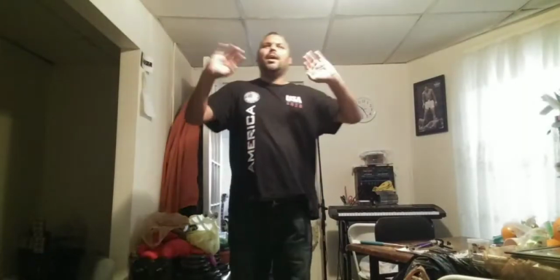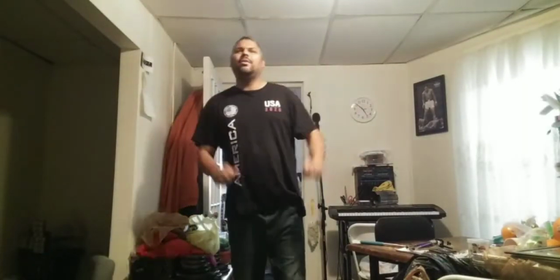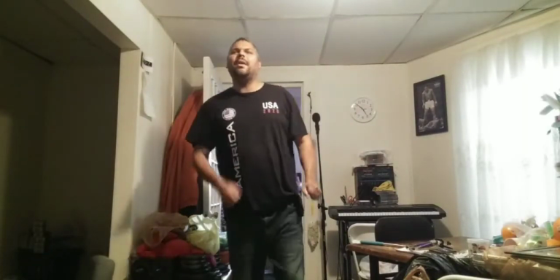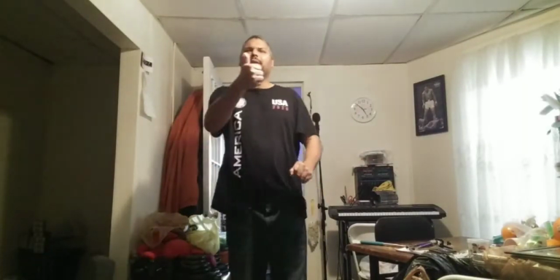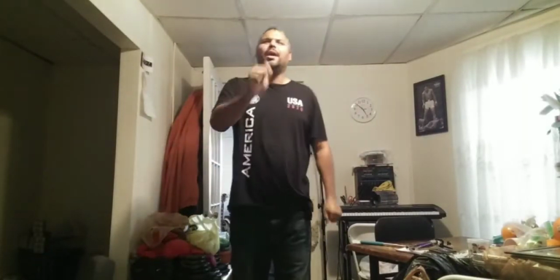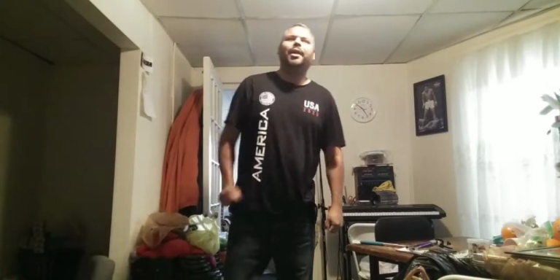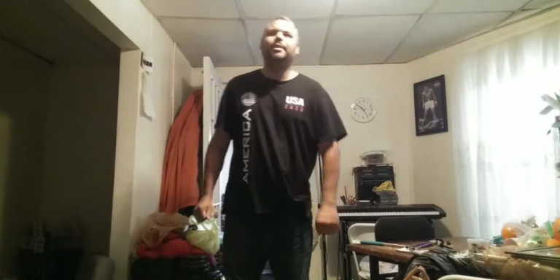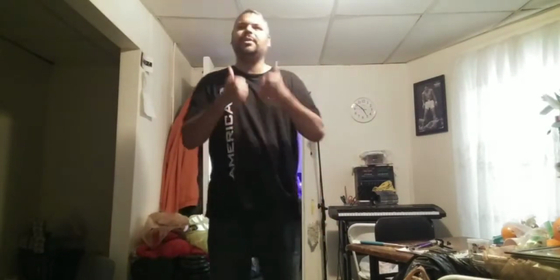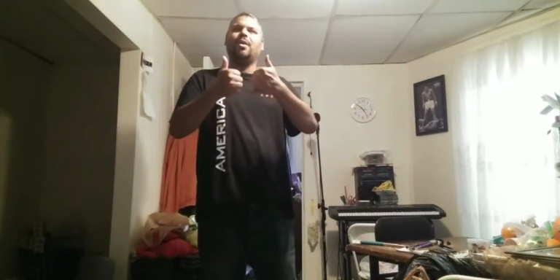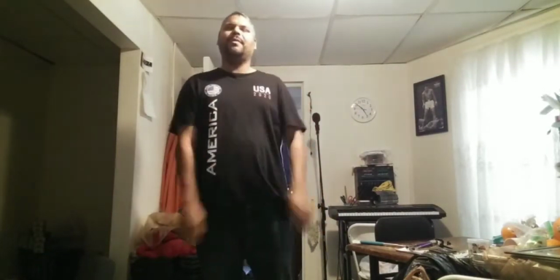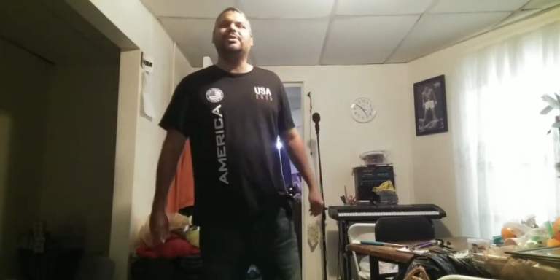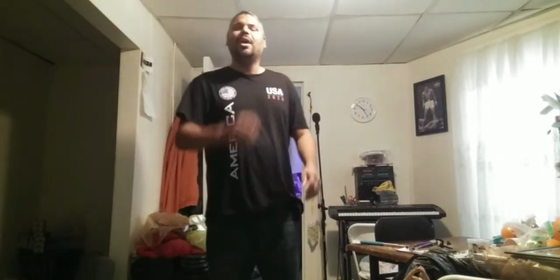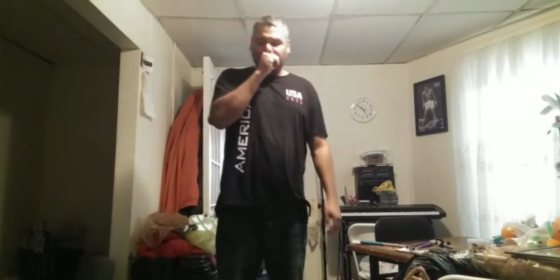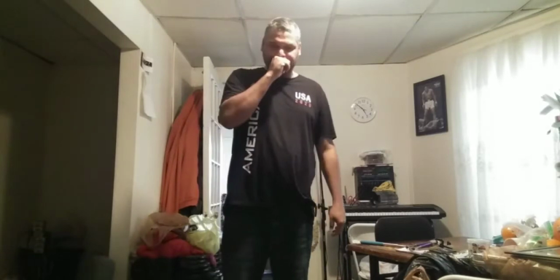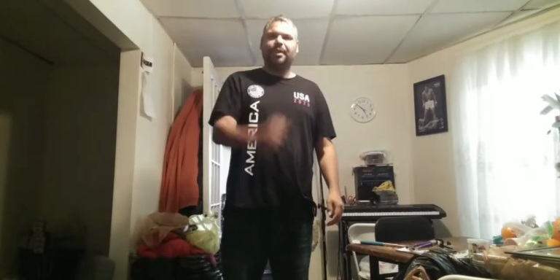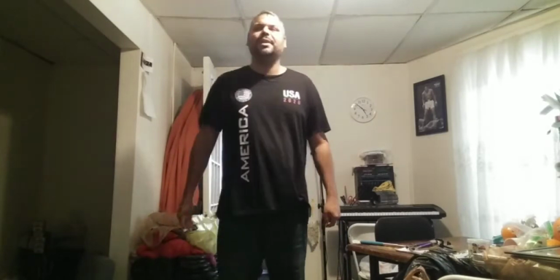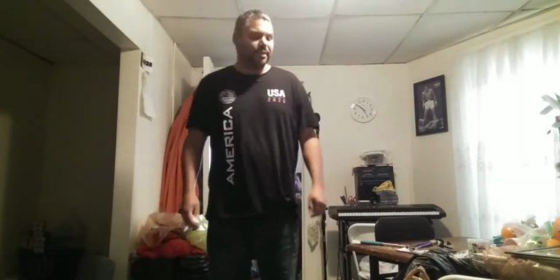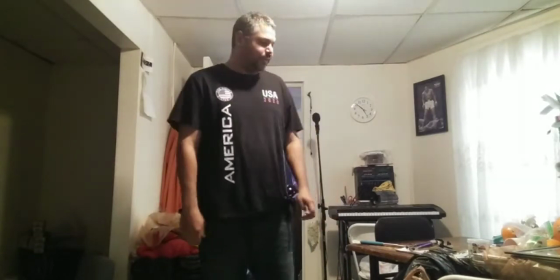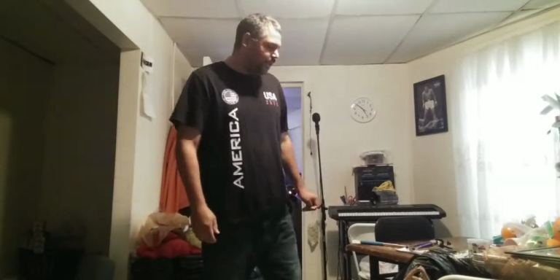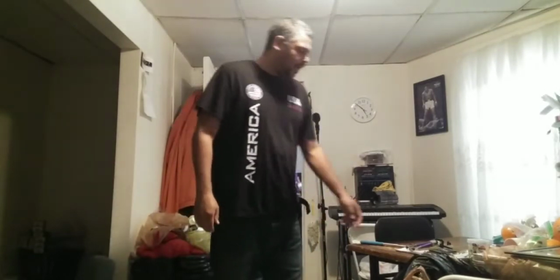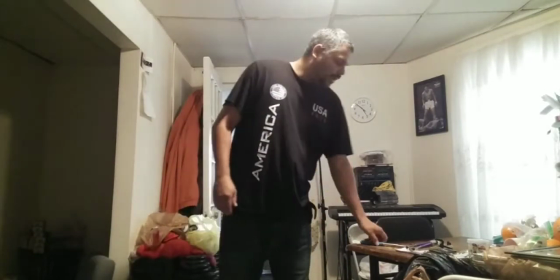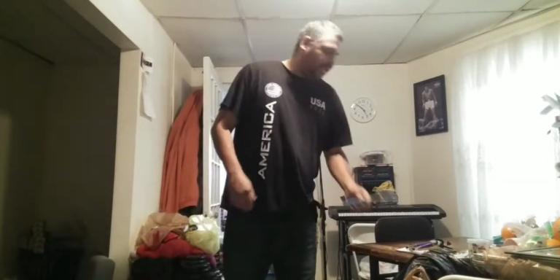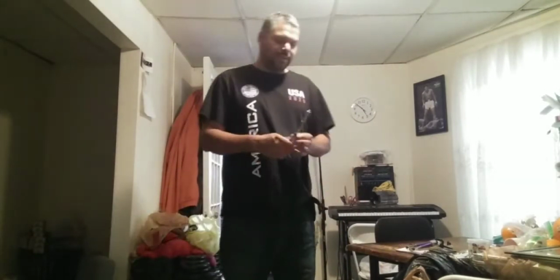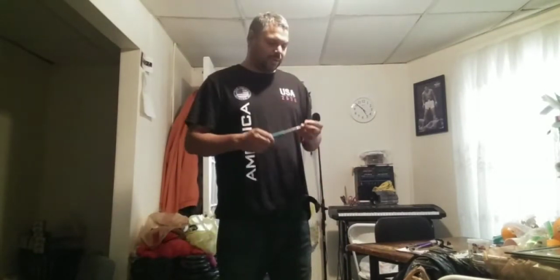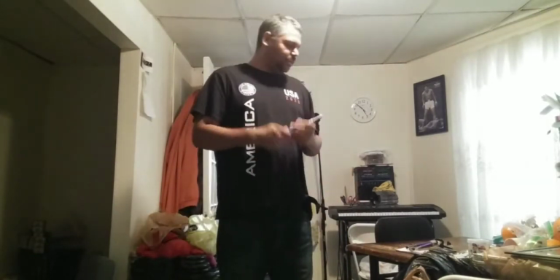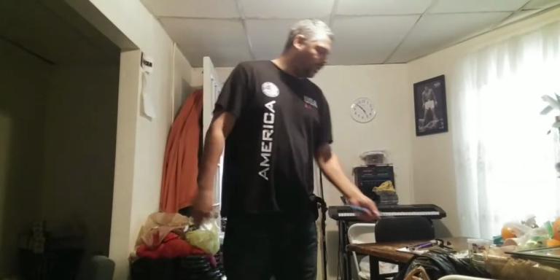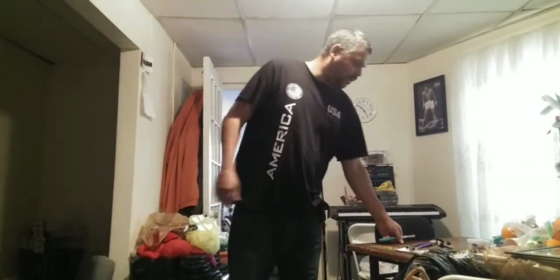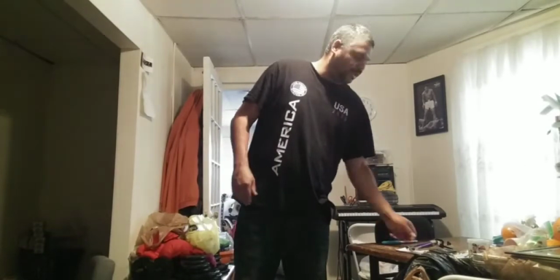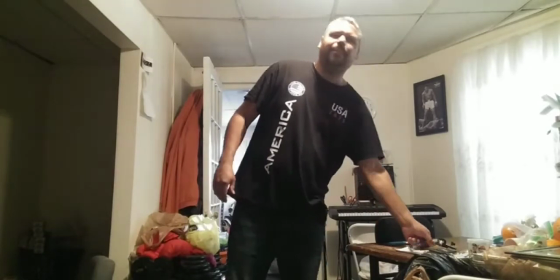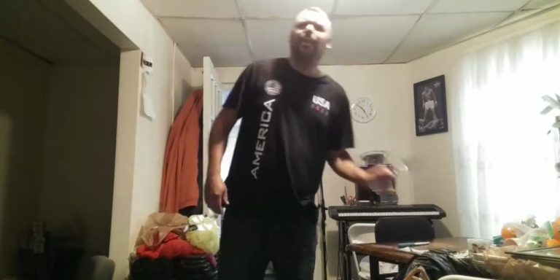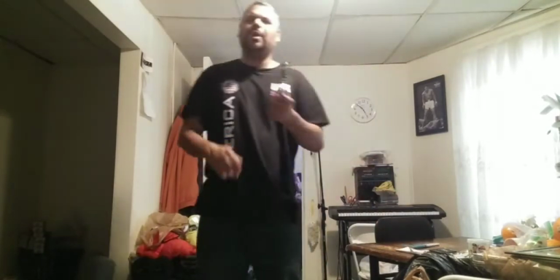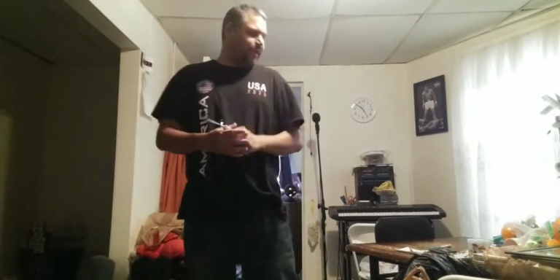Hello everybody. Hi, how you guys doing? Hope everybody is doing excellent. So I just want to talk about what I have here.